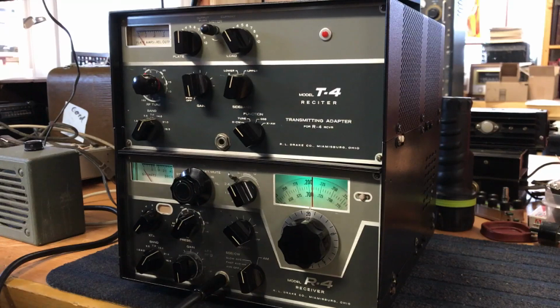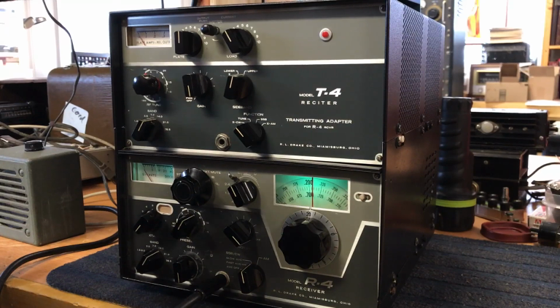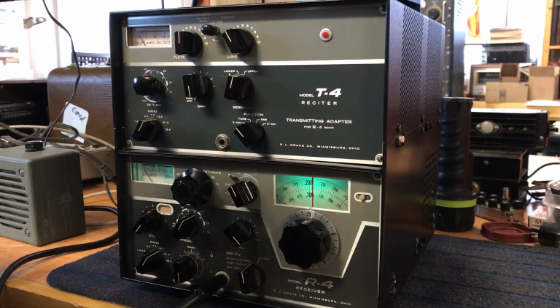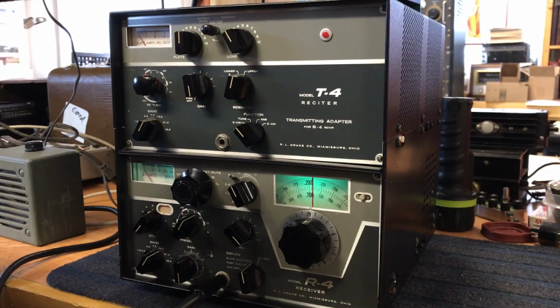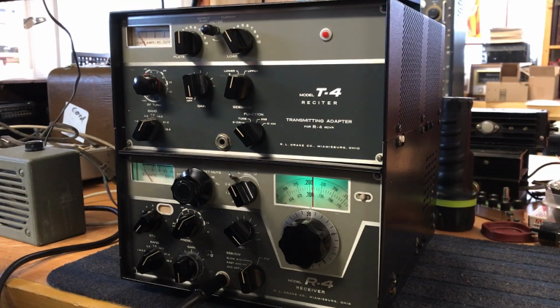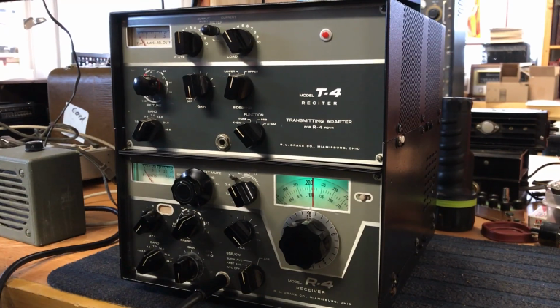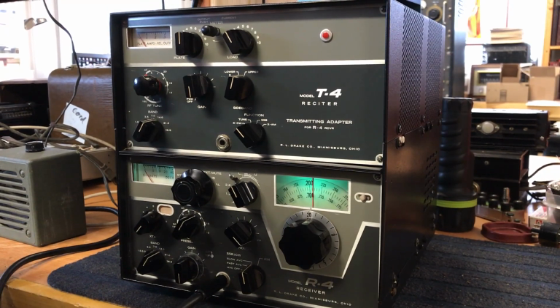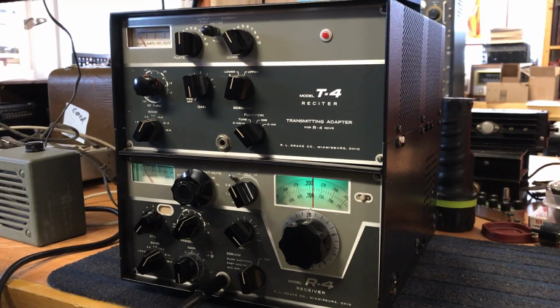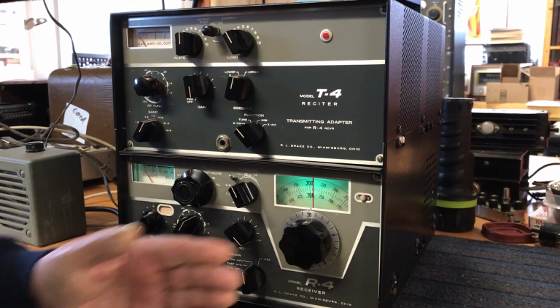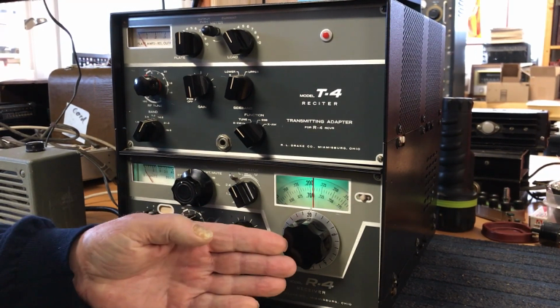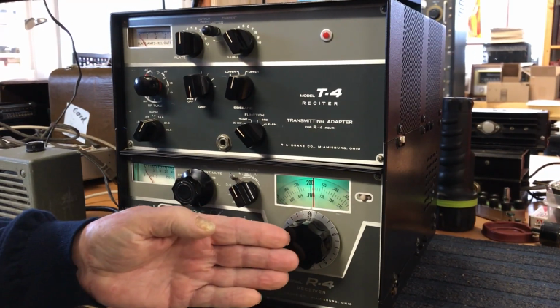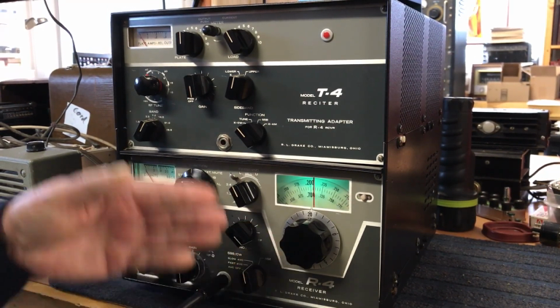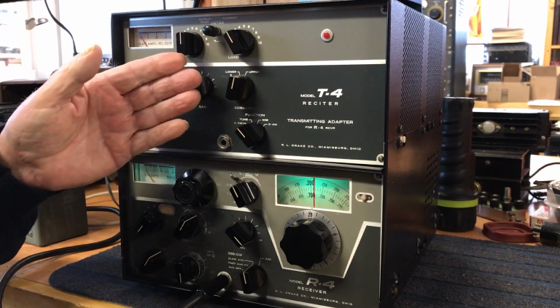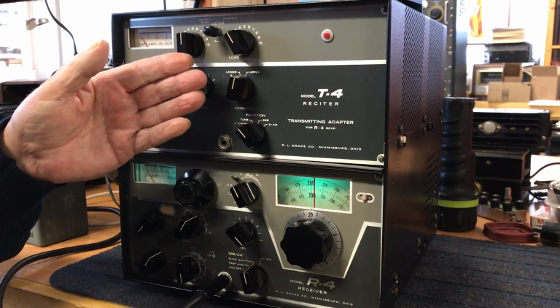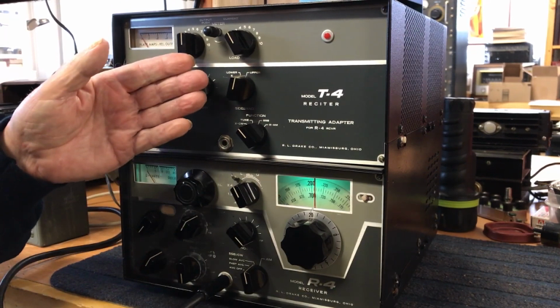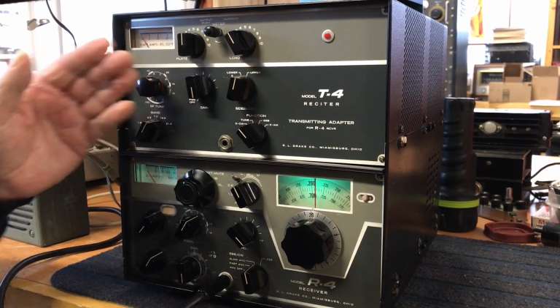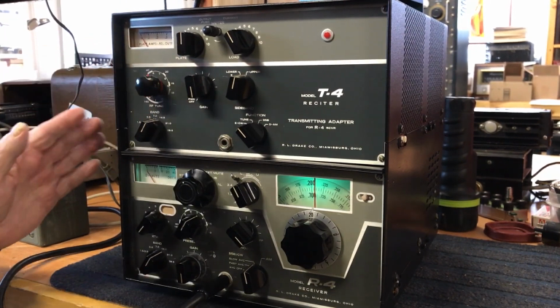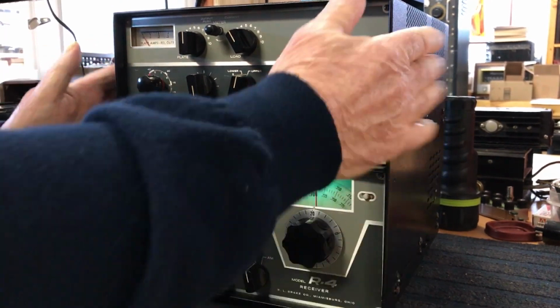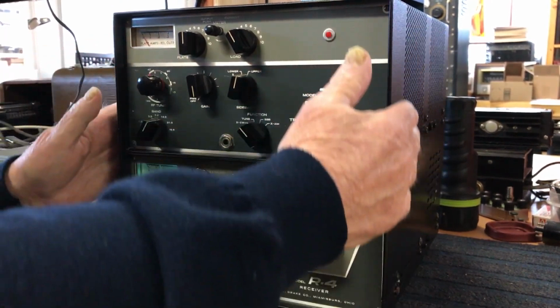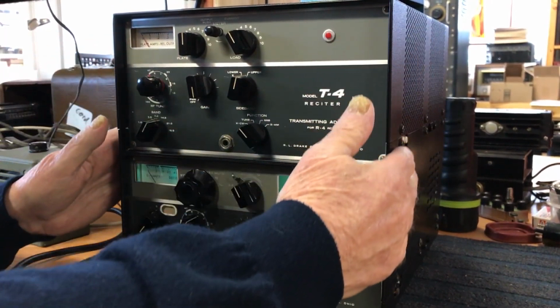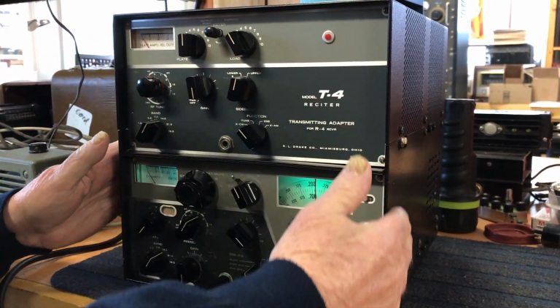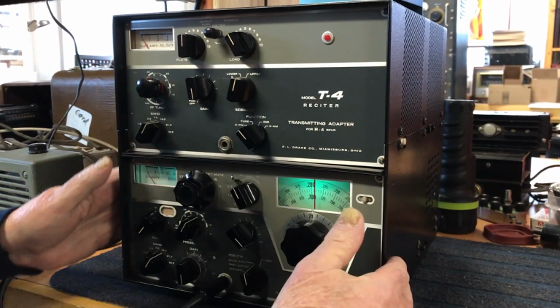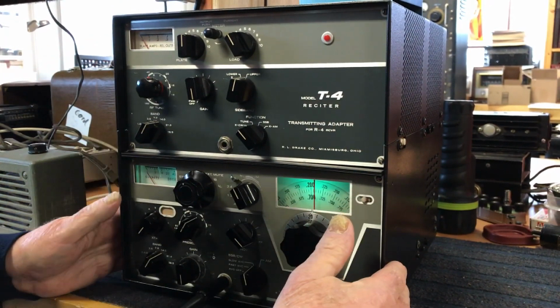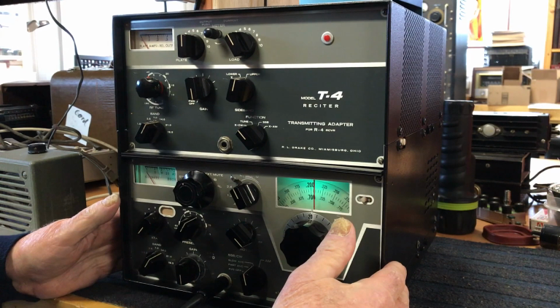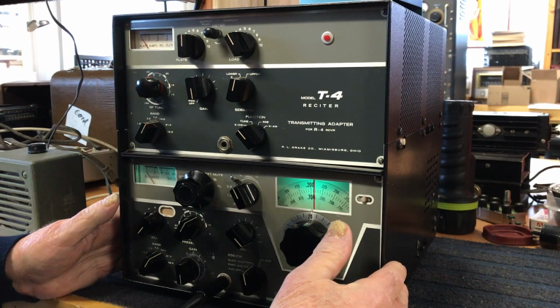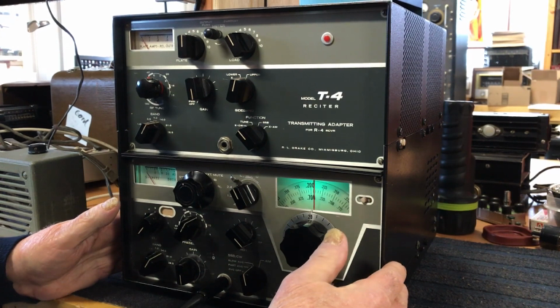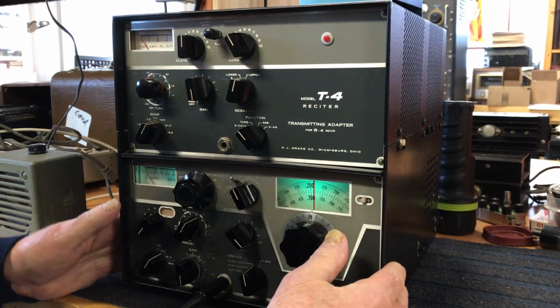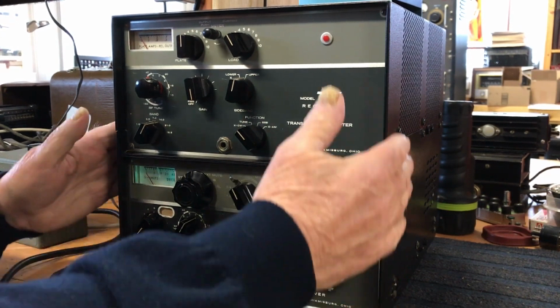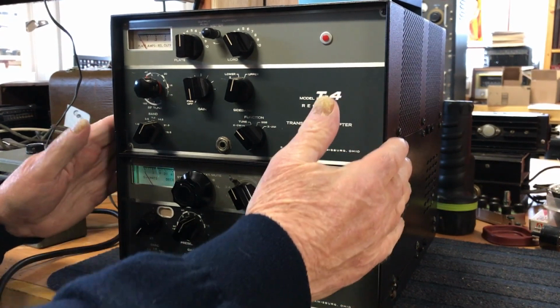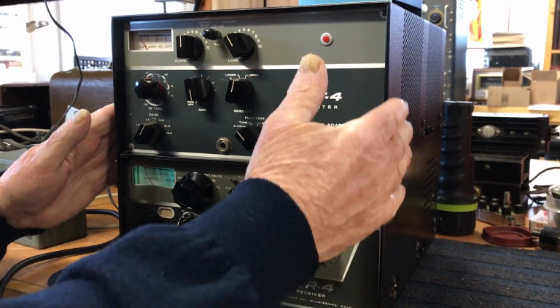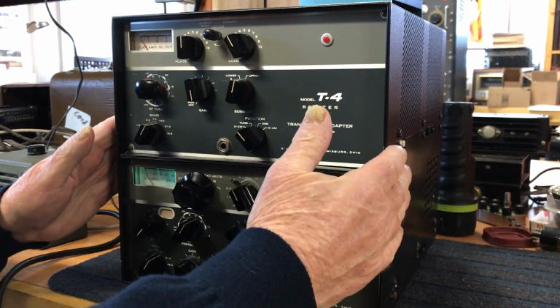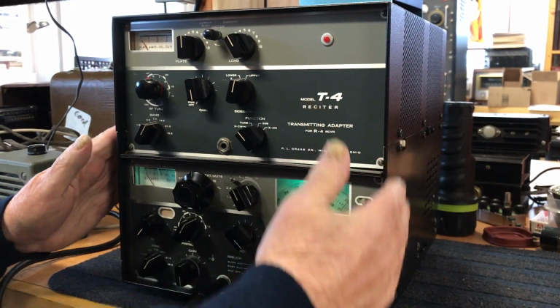This is the Drake model R4 receiver and the T4 transmitter combo. Drake made this case so that they match each other — they're designed to be stacked like this.